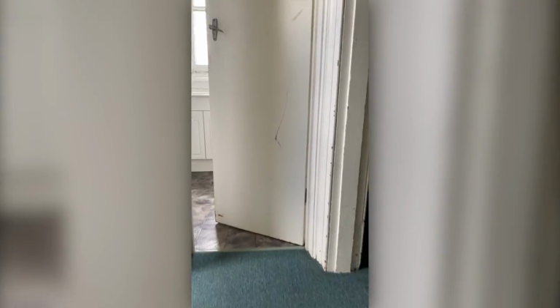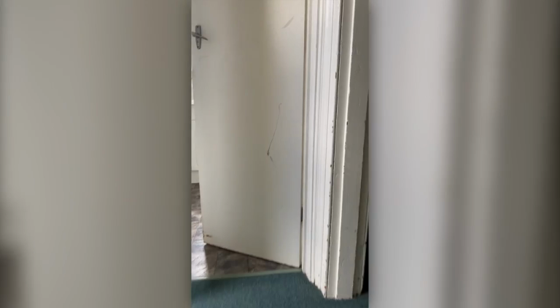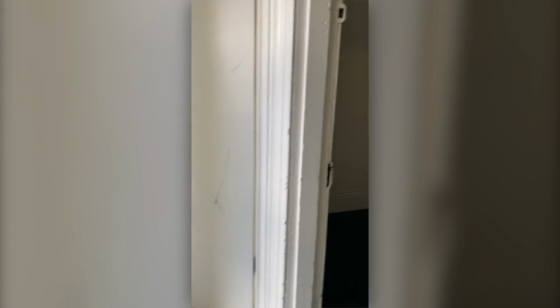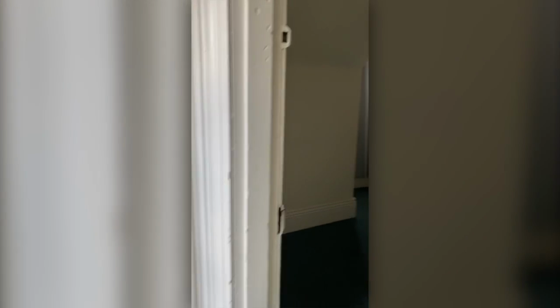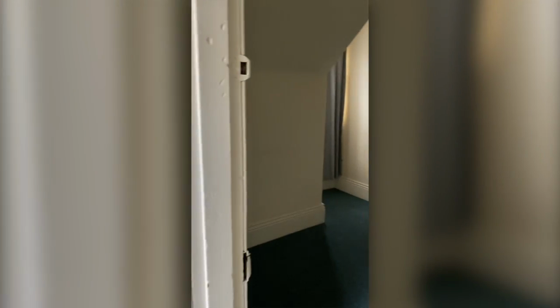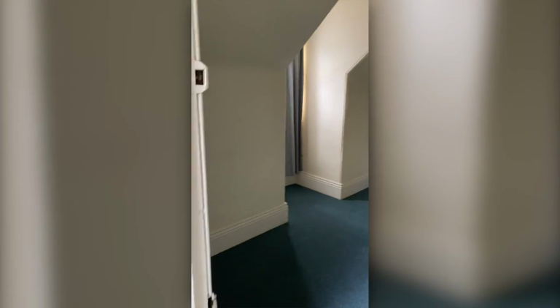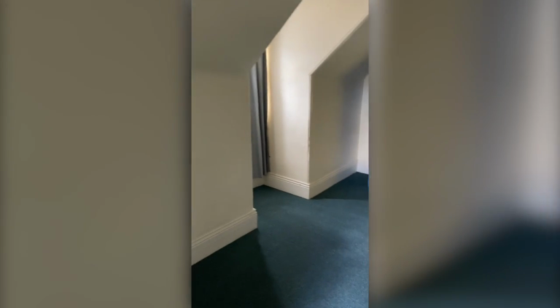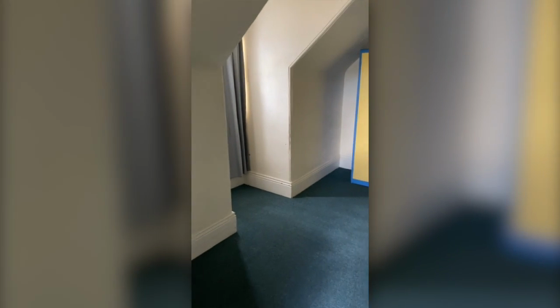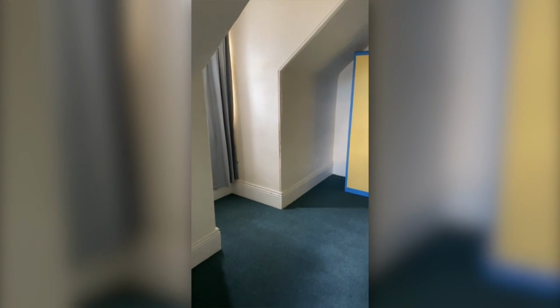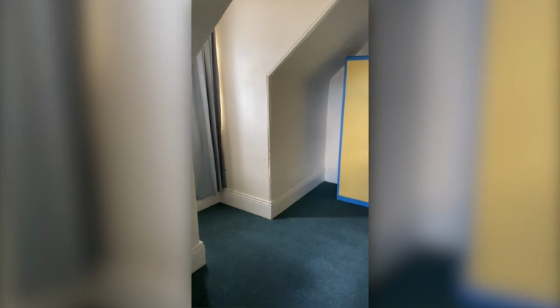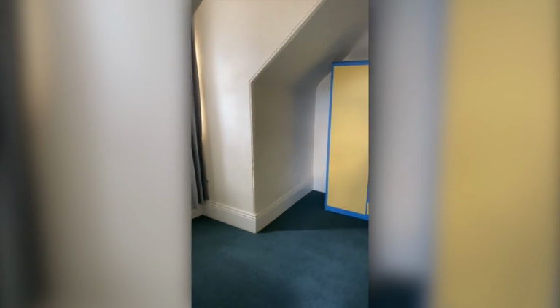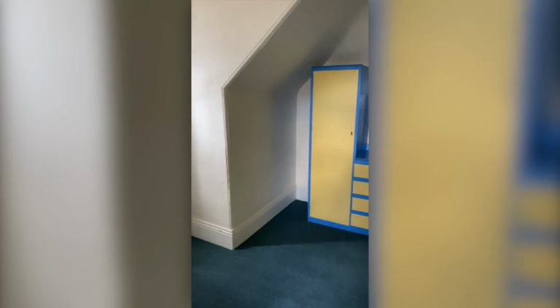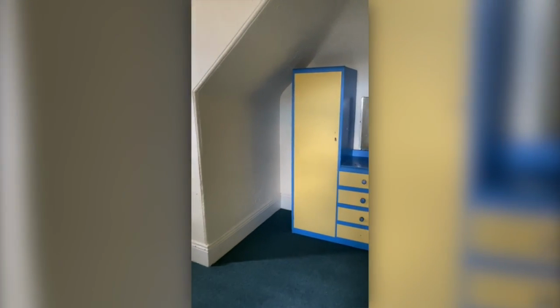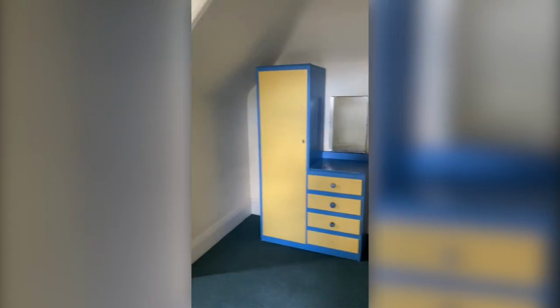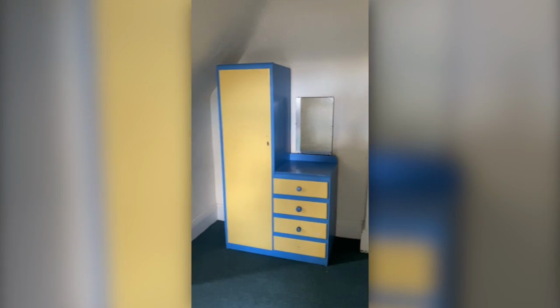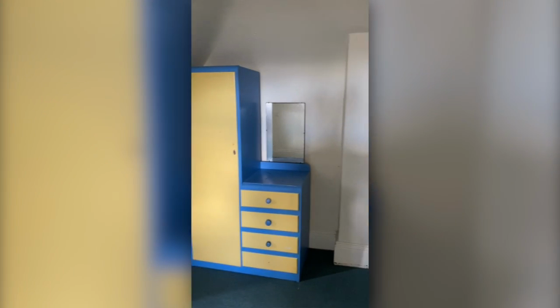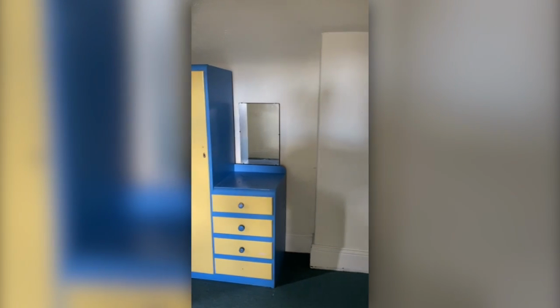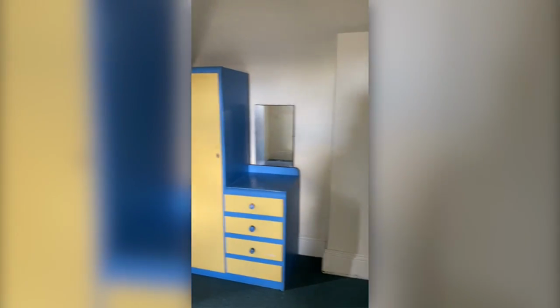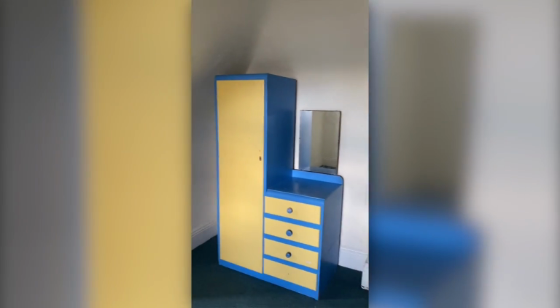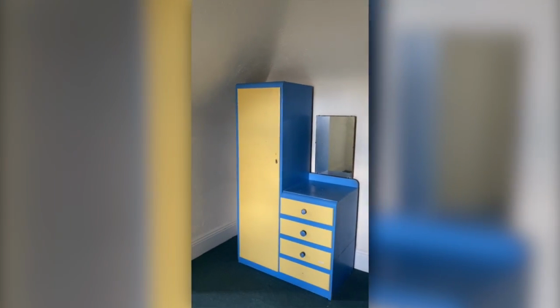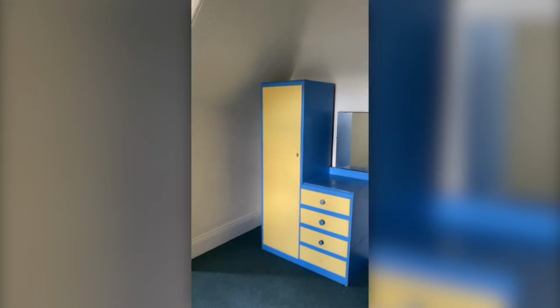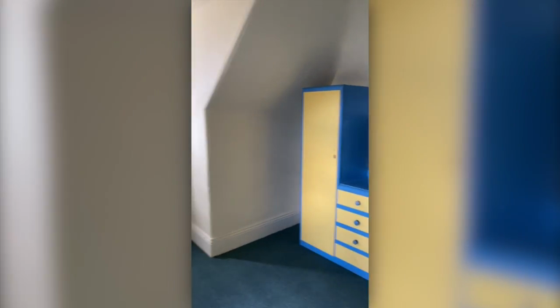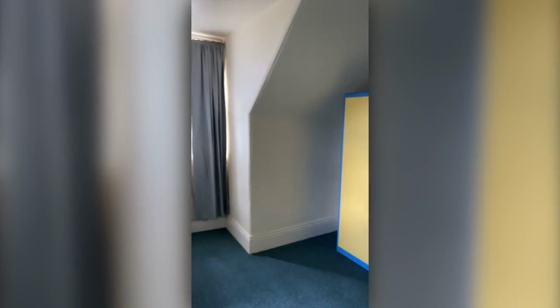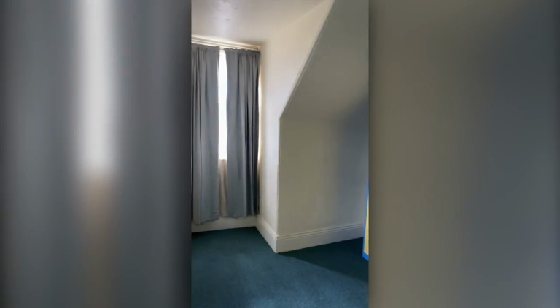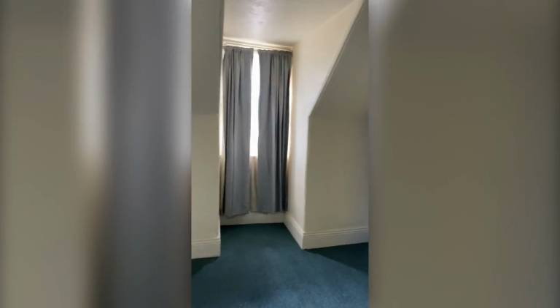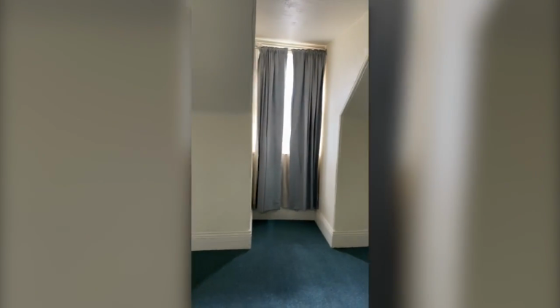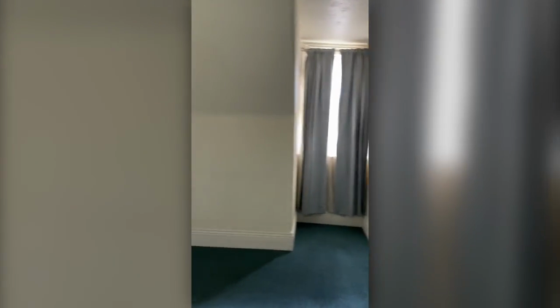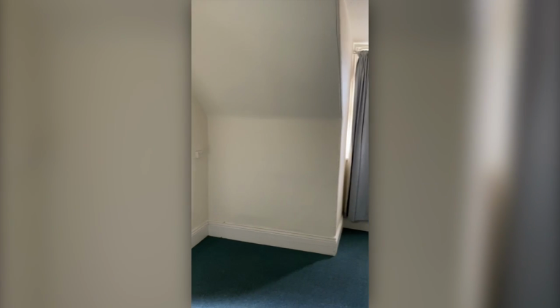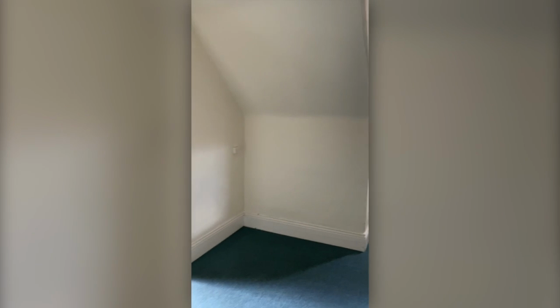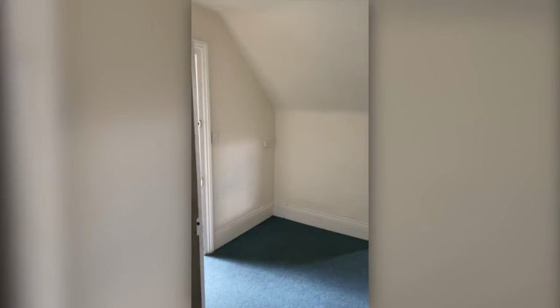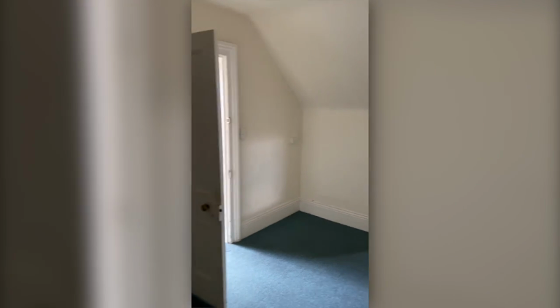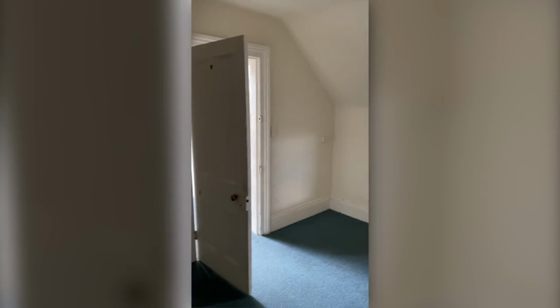We have the master bedroom. This is a good sized room, easily able to fit a king size bed if required.